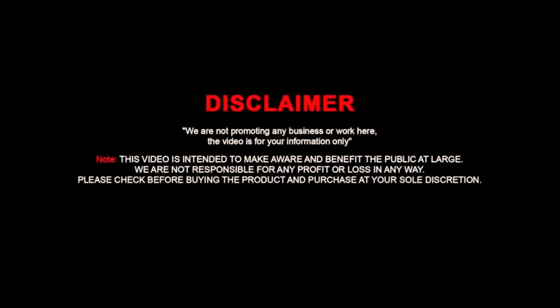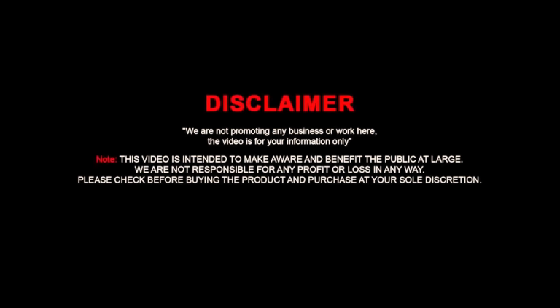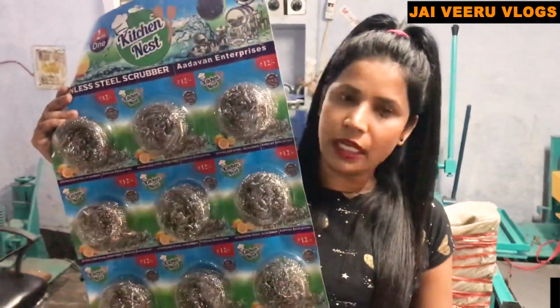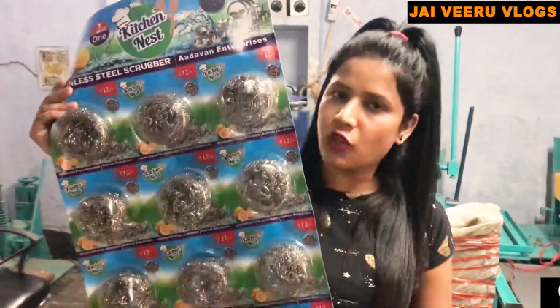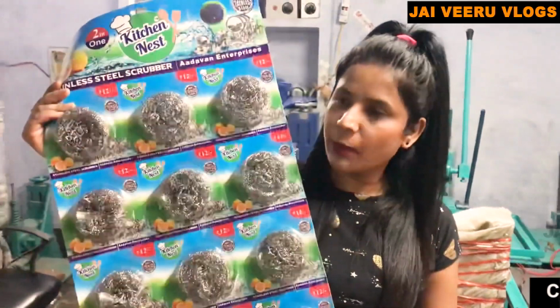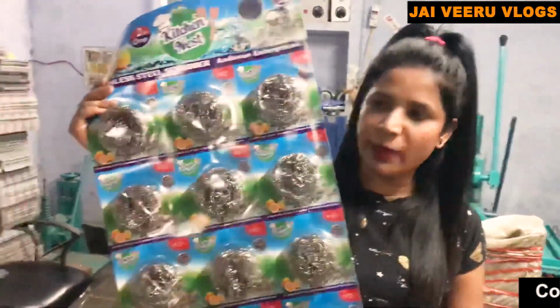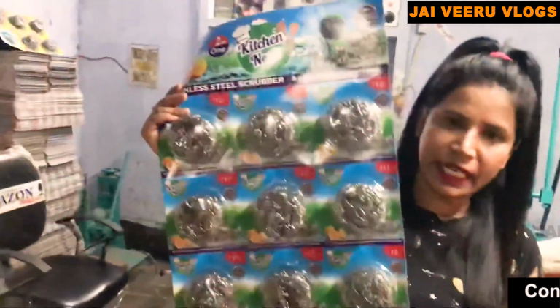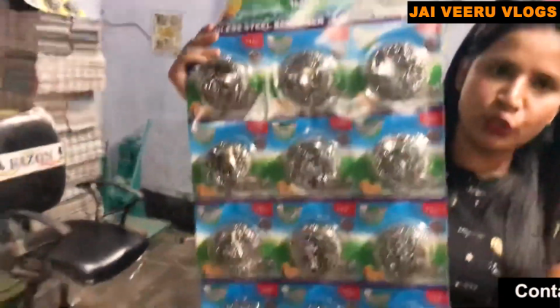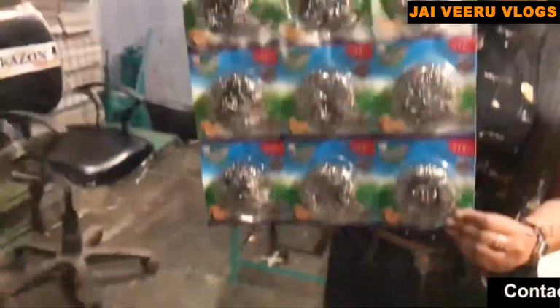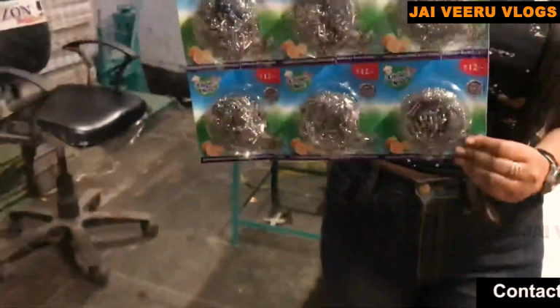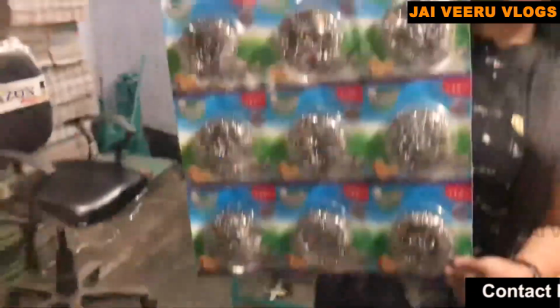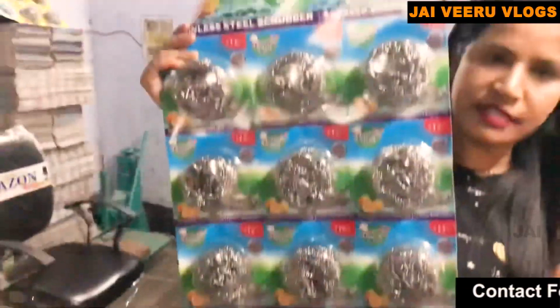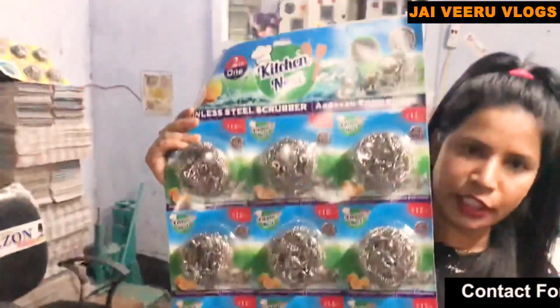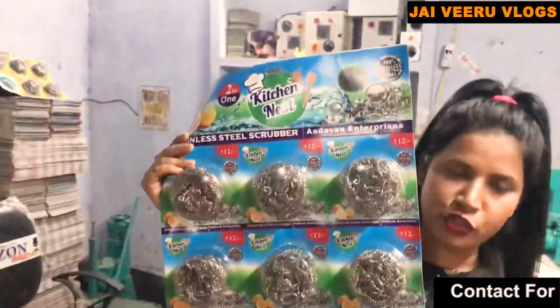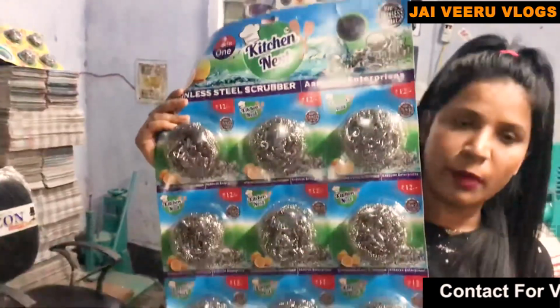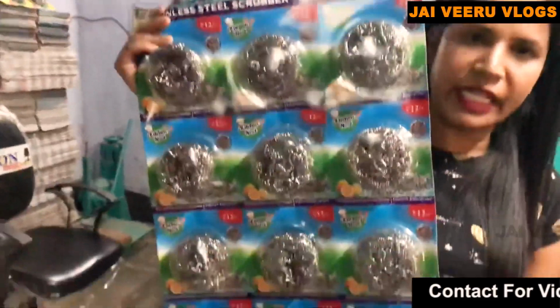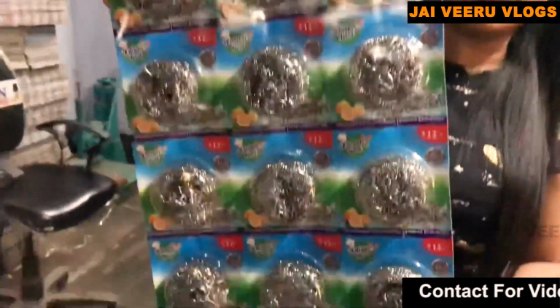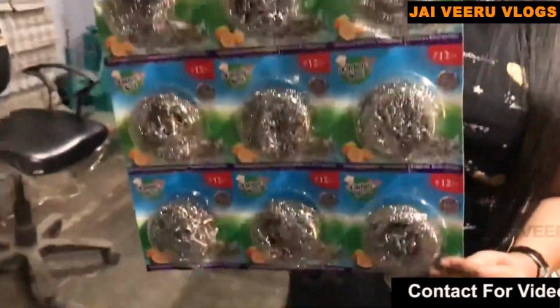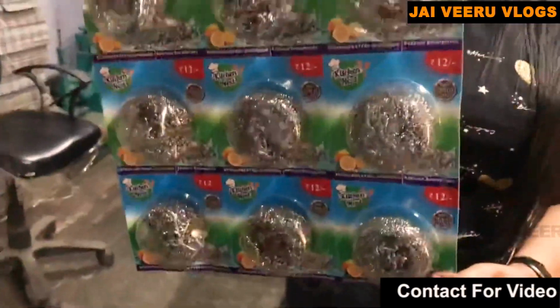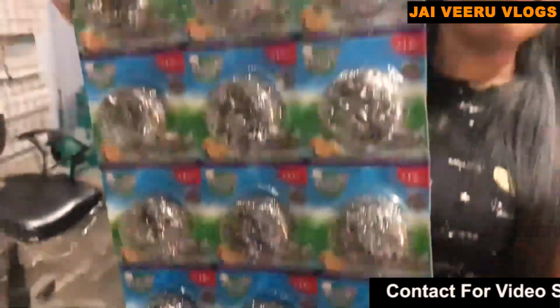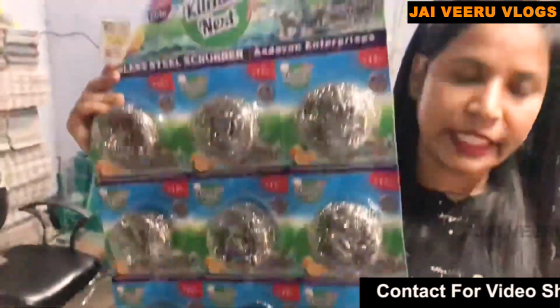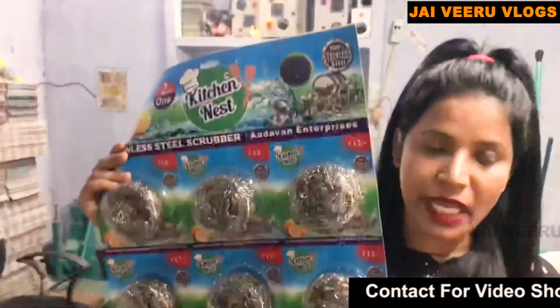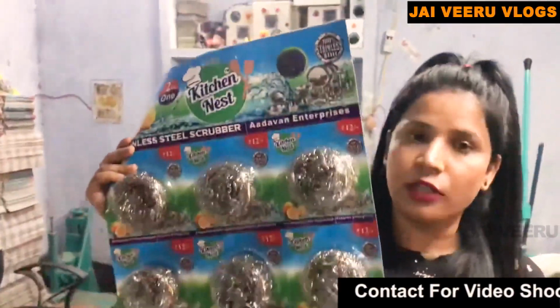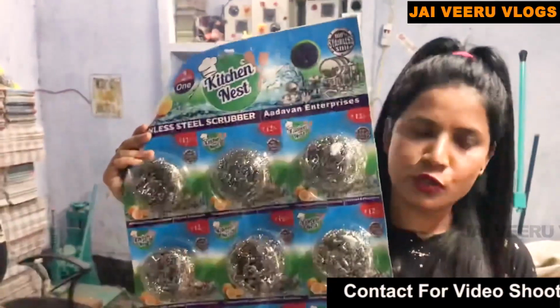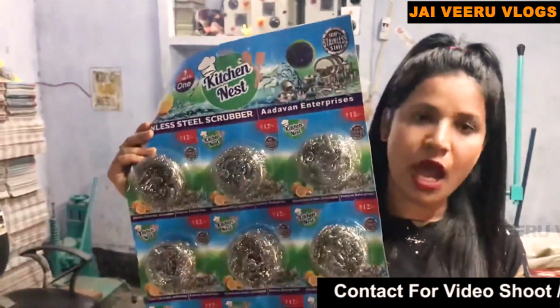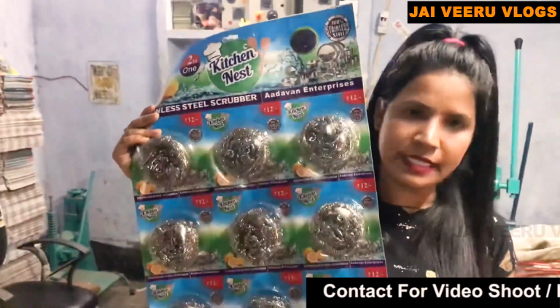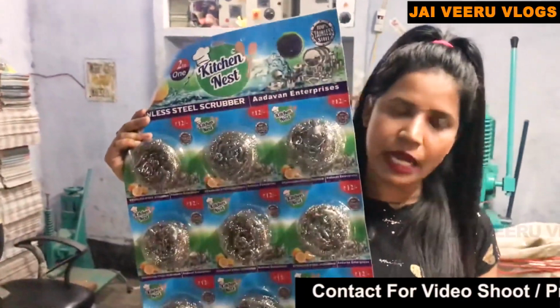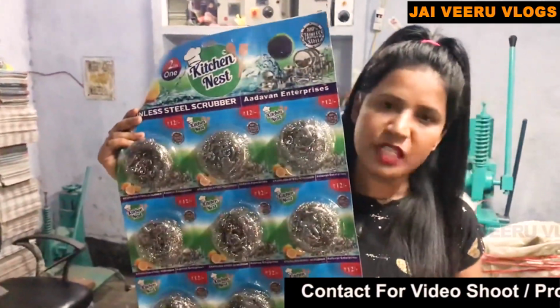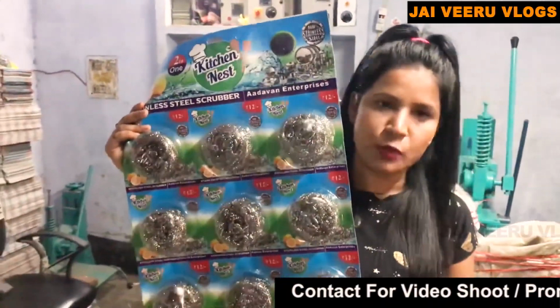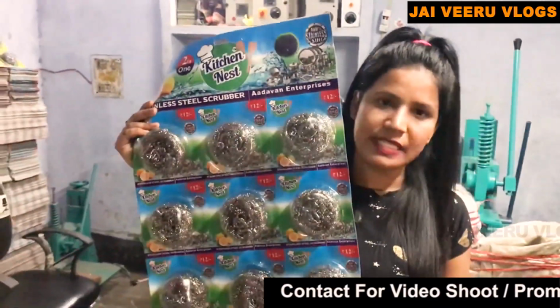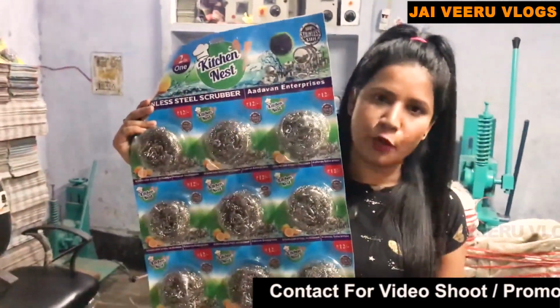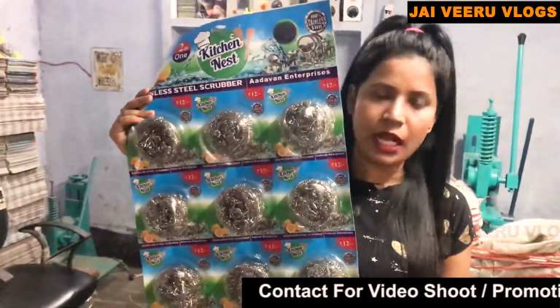This is the product of your company. It is a product that costs 37-38 rupees. In the market, you can sell it at 55-60 rupees.